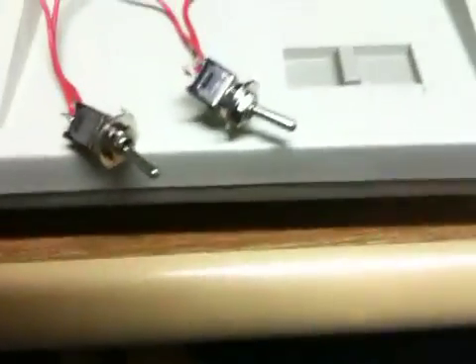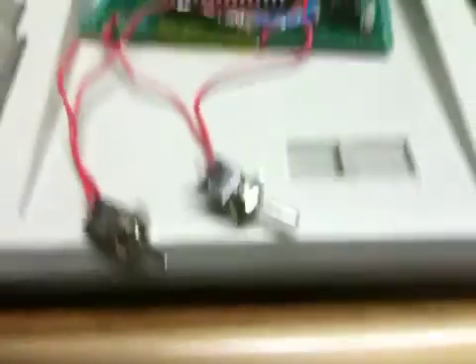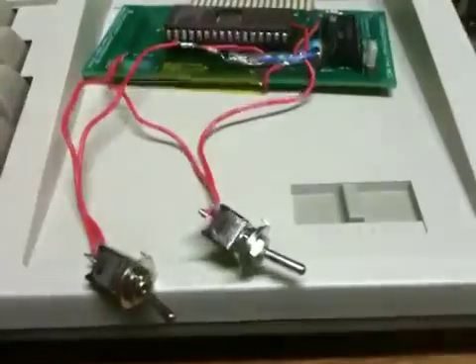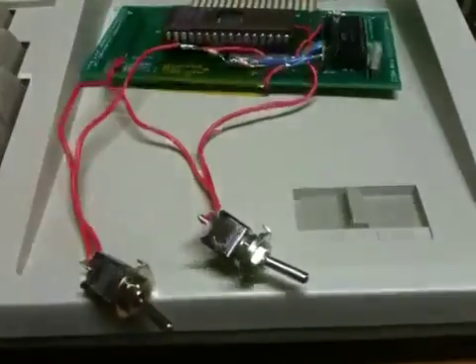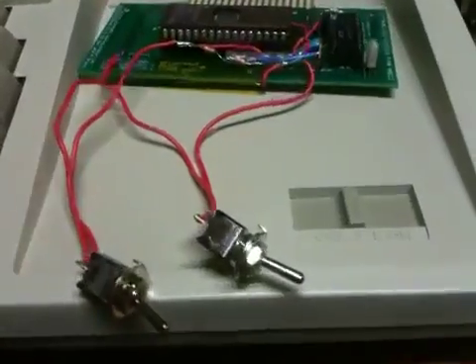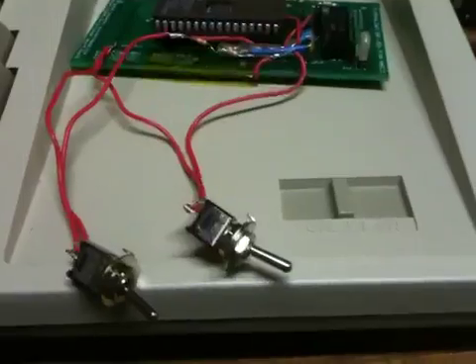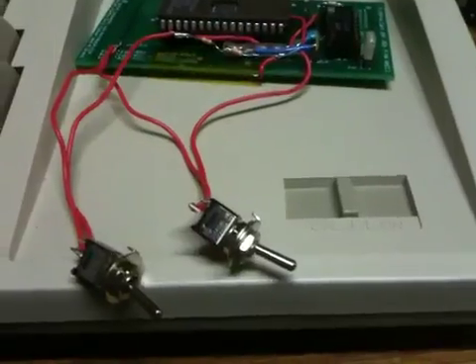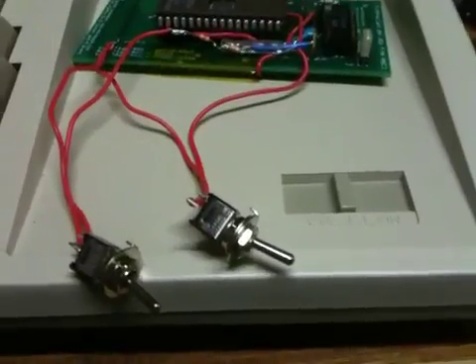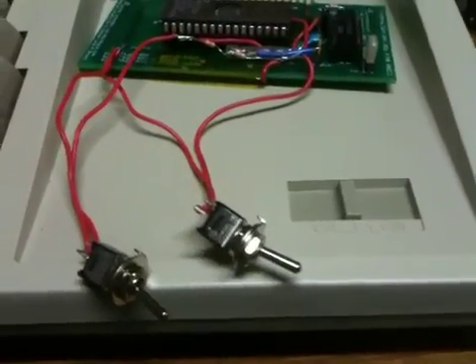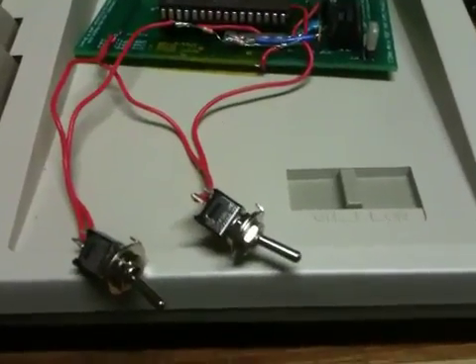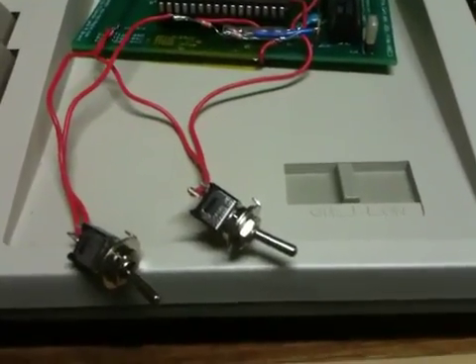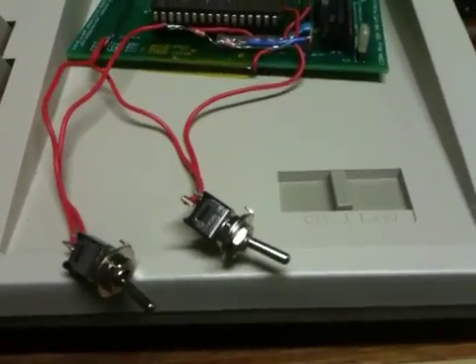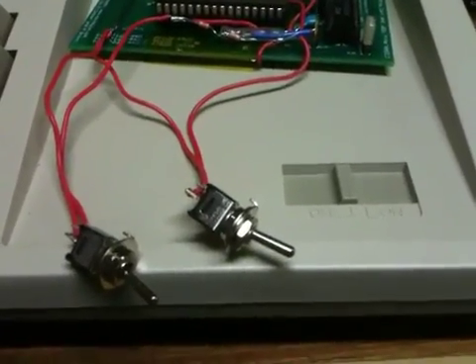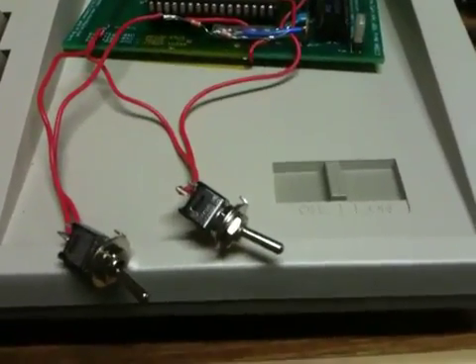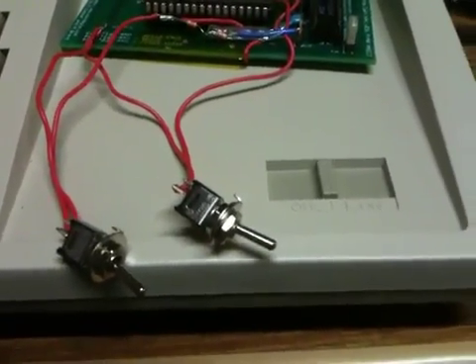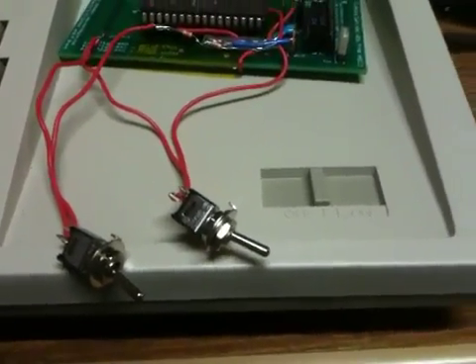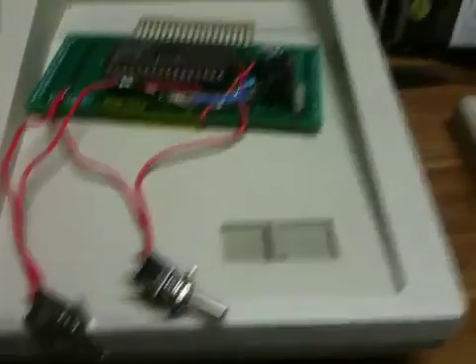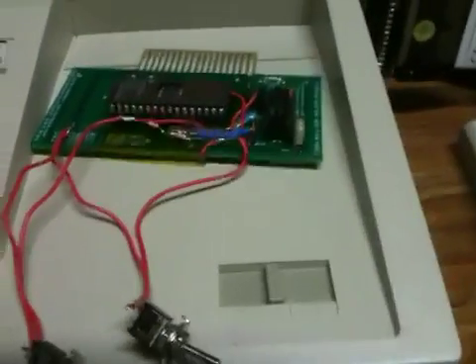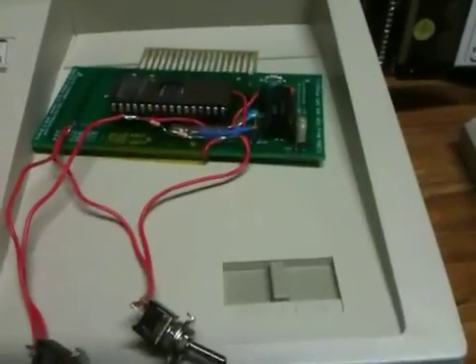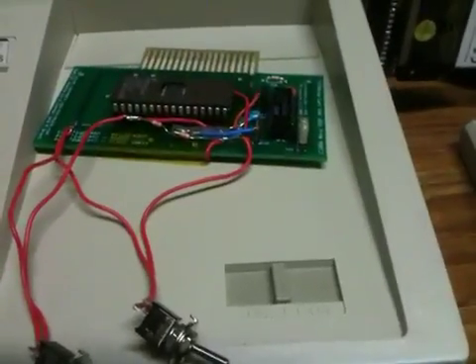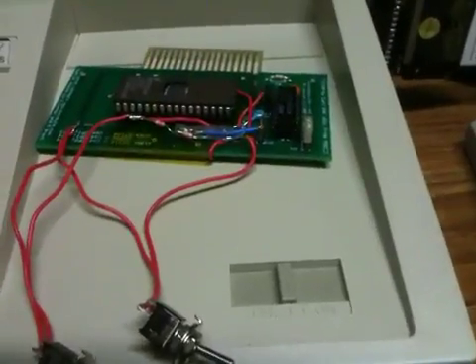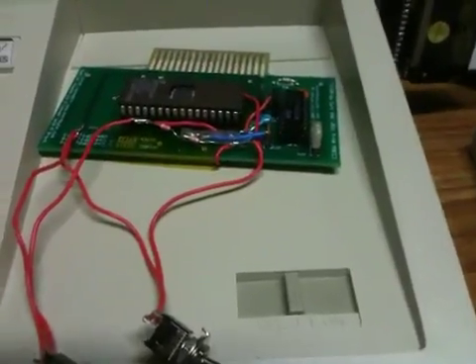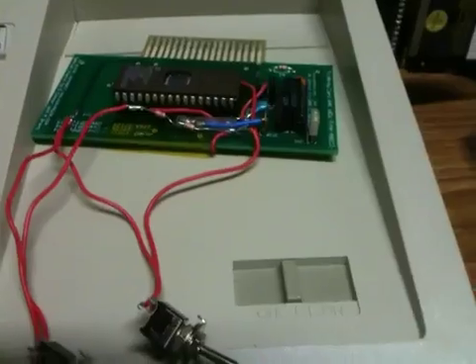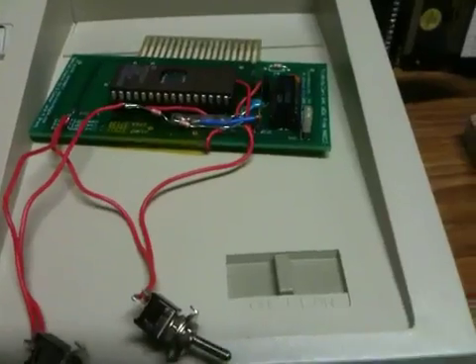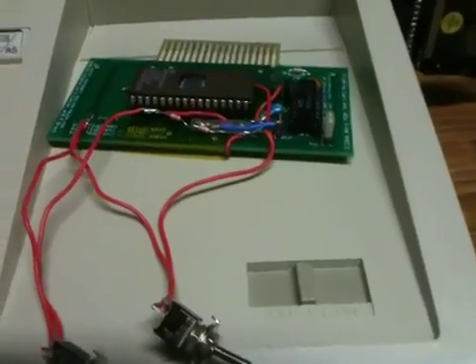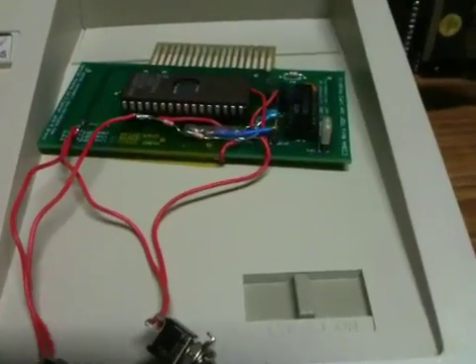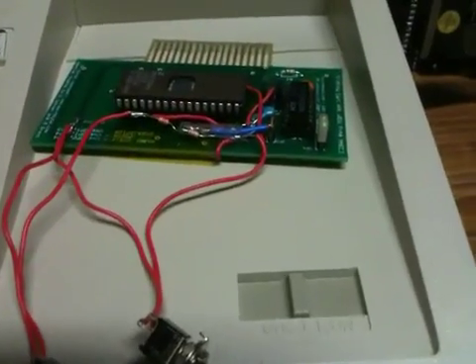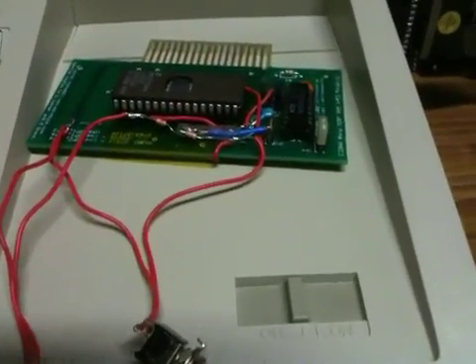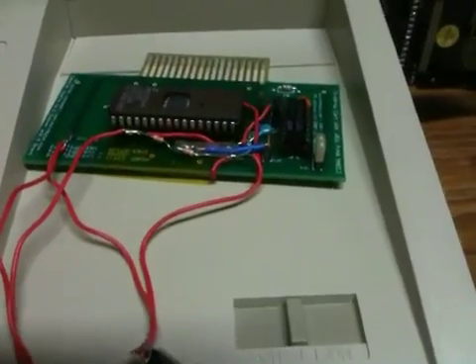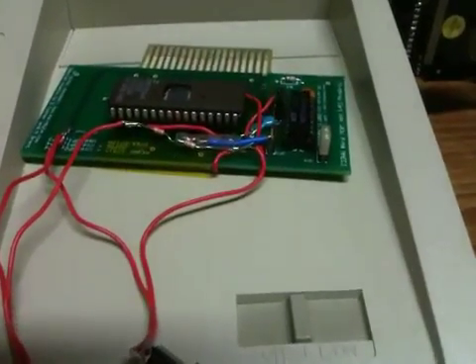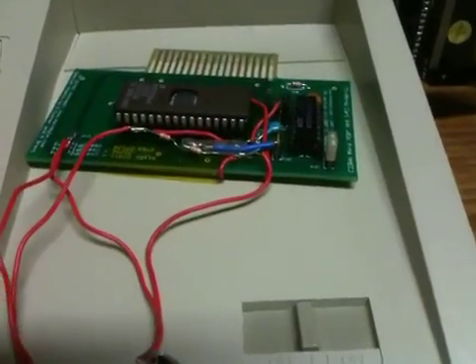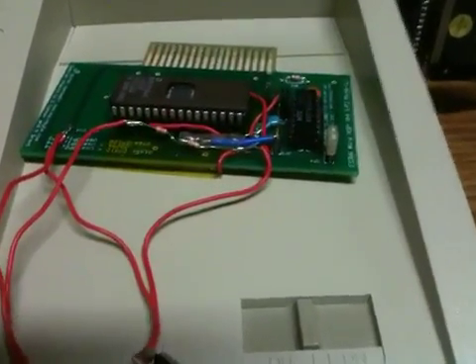If you look at the switch, you have up-up, down-down, up-down, and down-up. So you've got 4 different banks on this 512k chip.